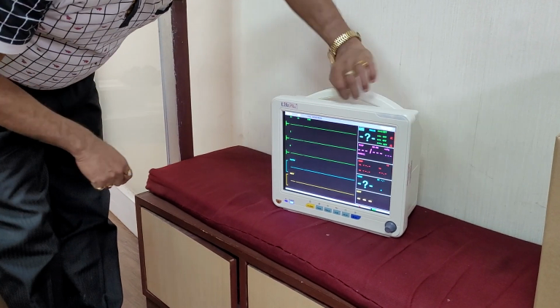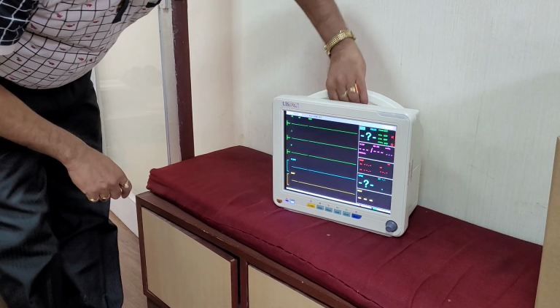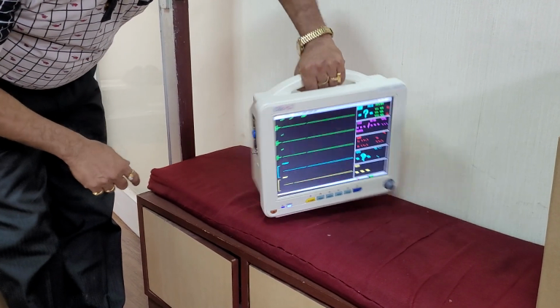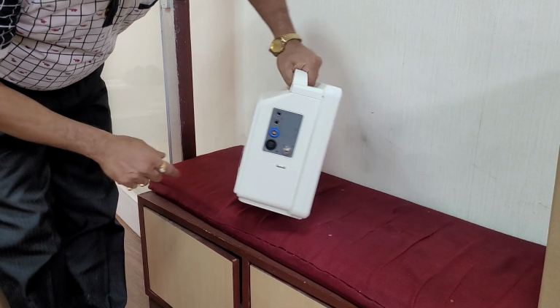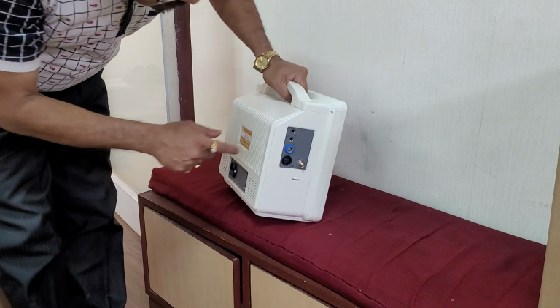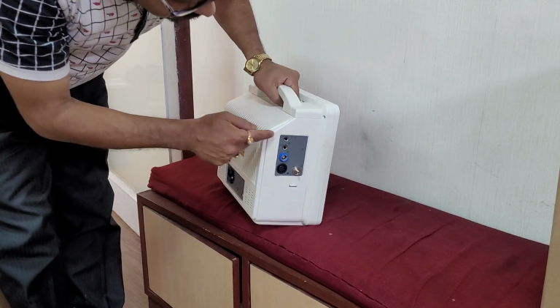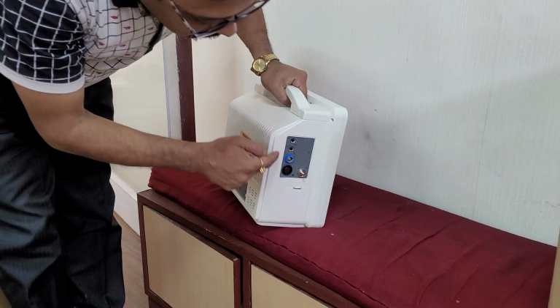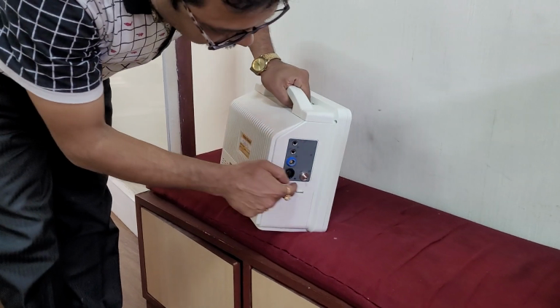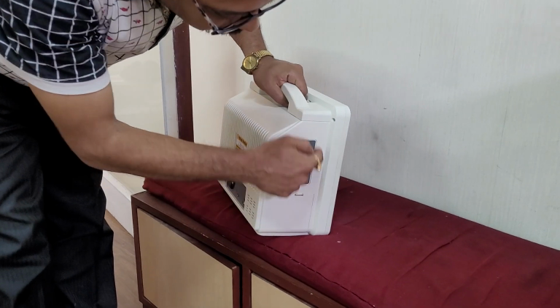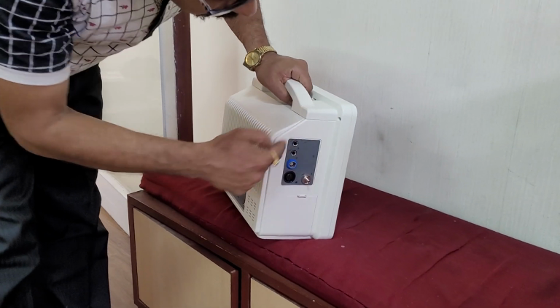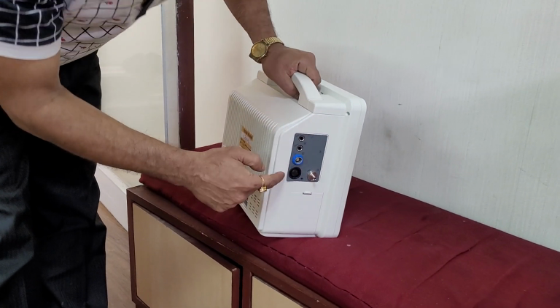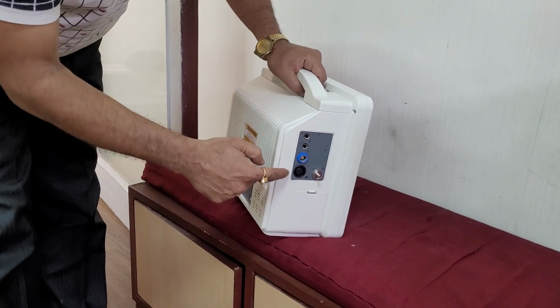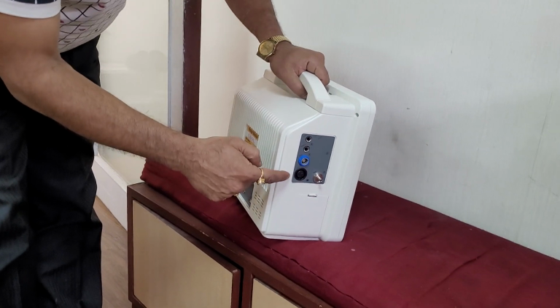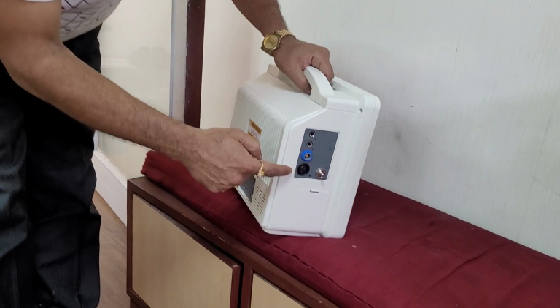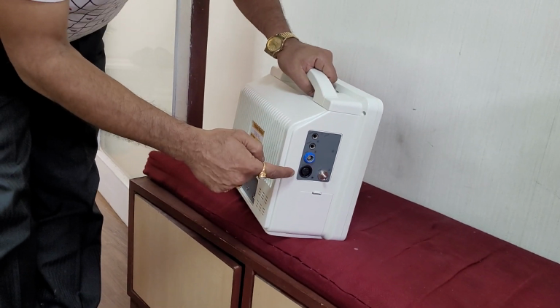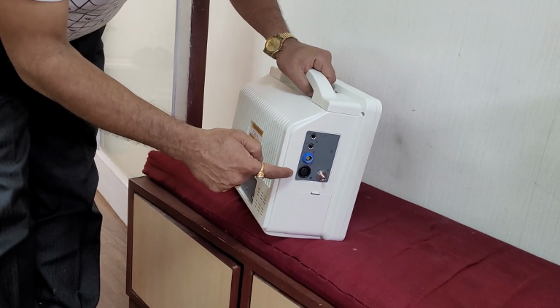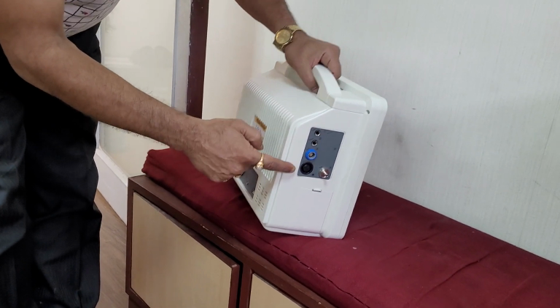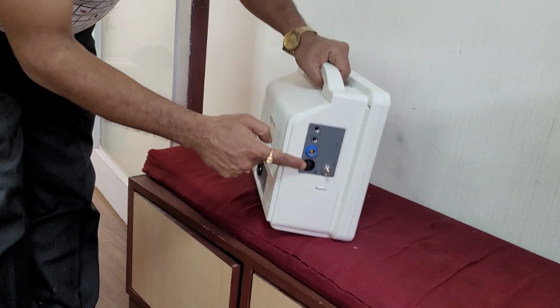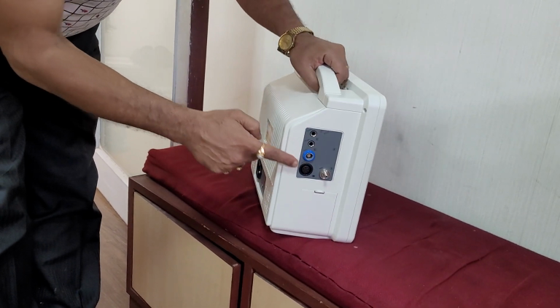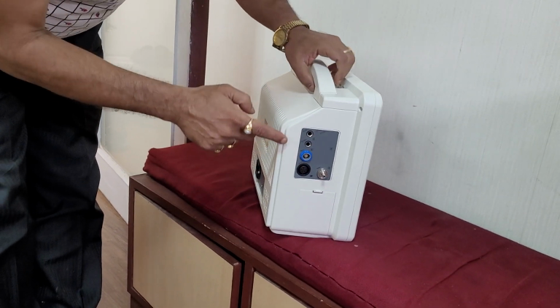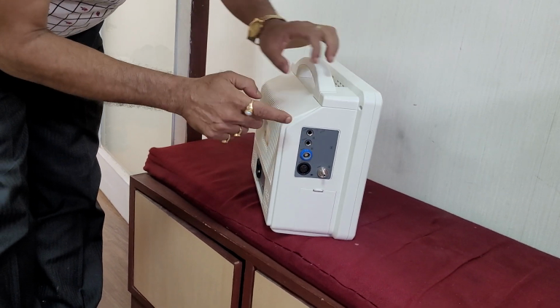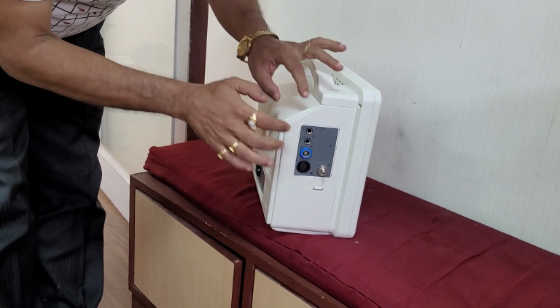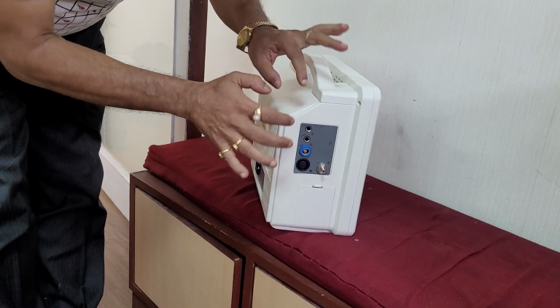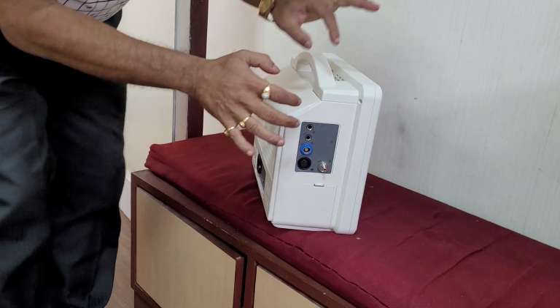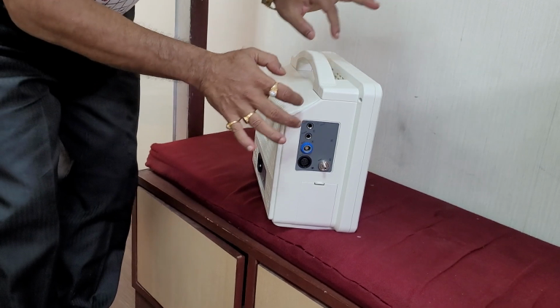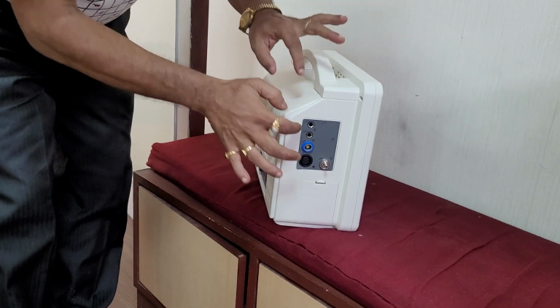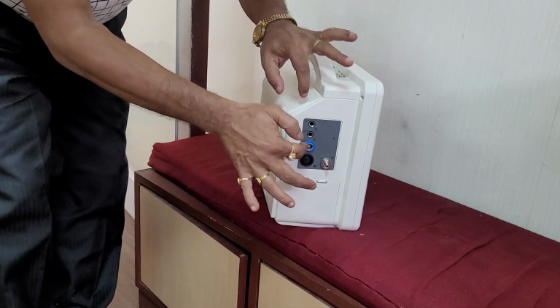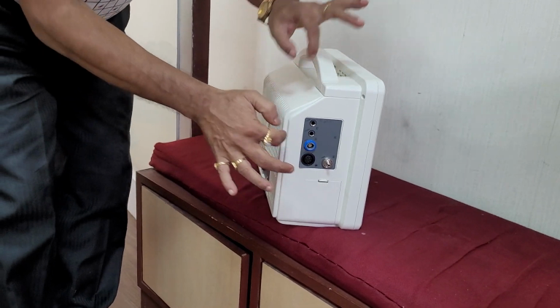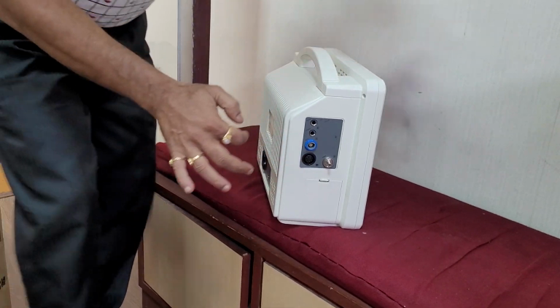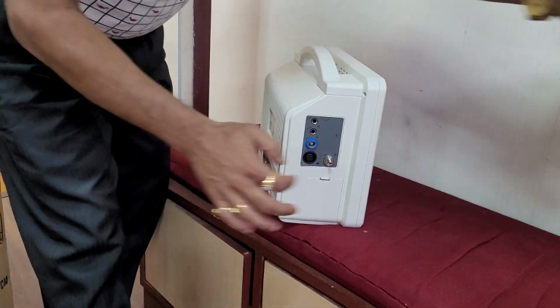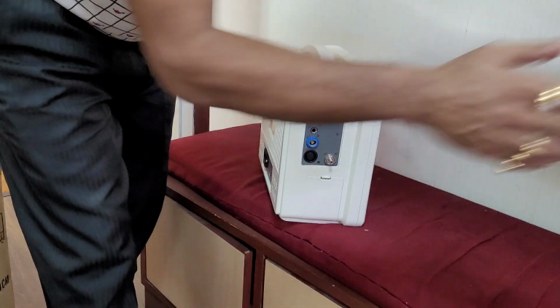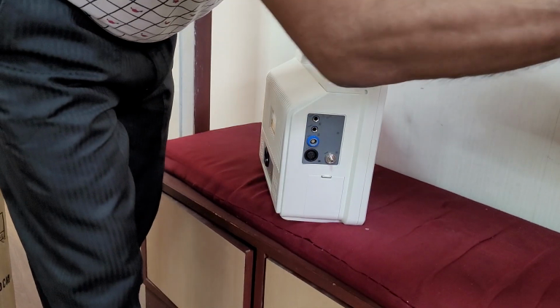This is the box where you can connect every accessory. Now which accessories you are connected in that part, I can show you.